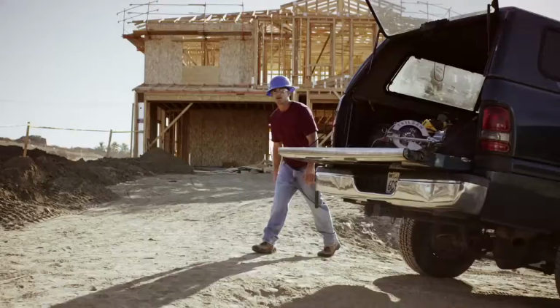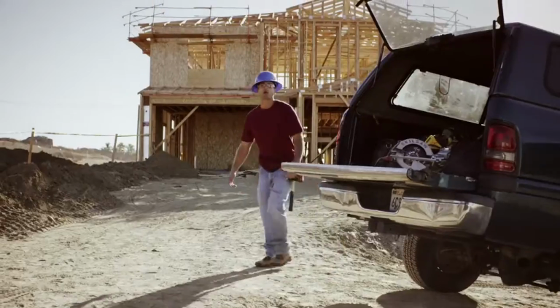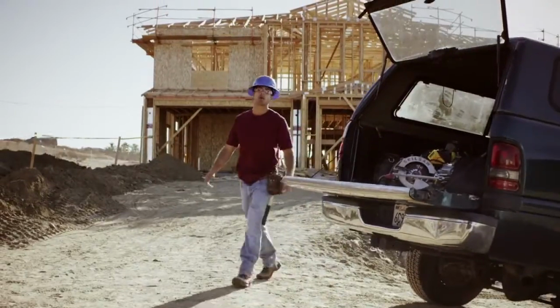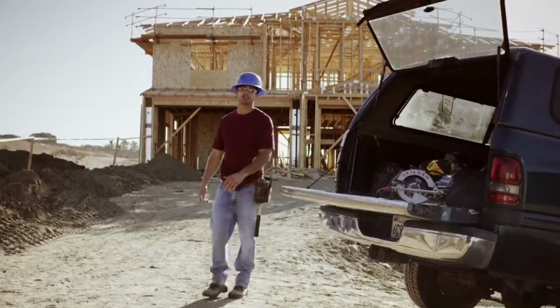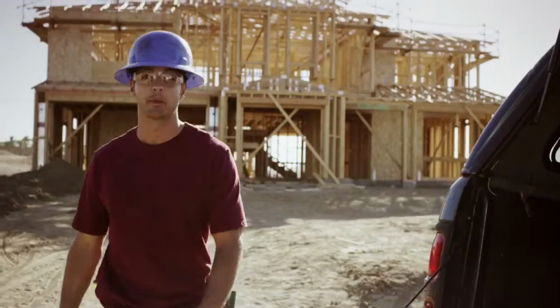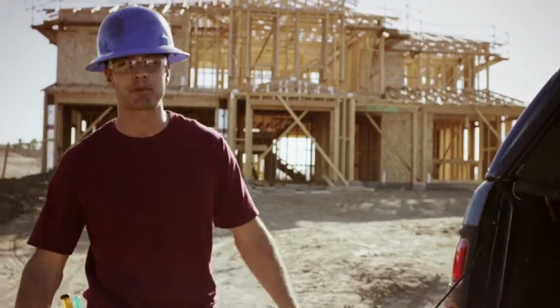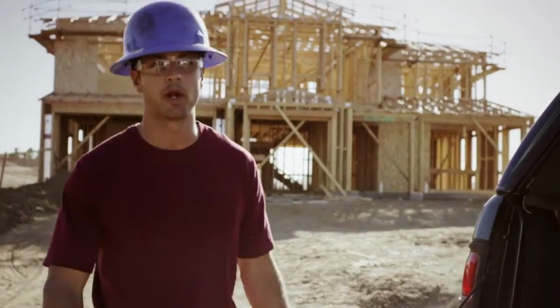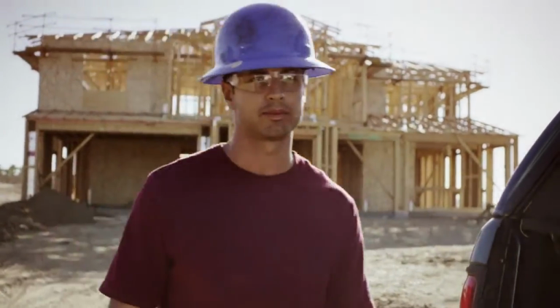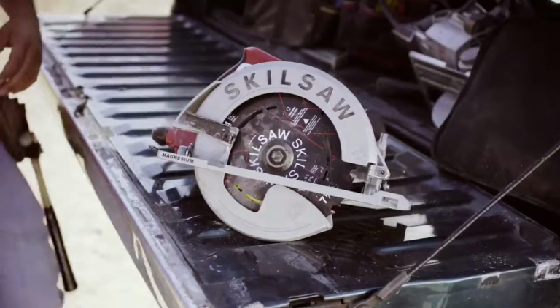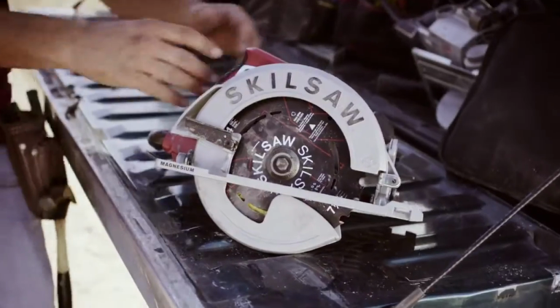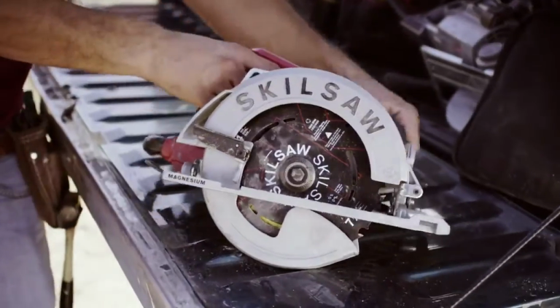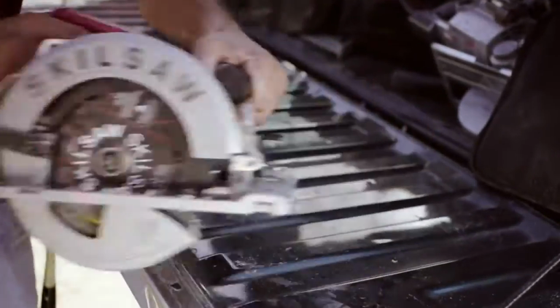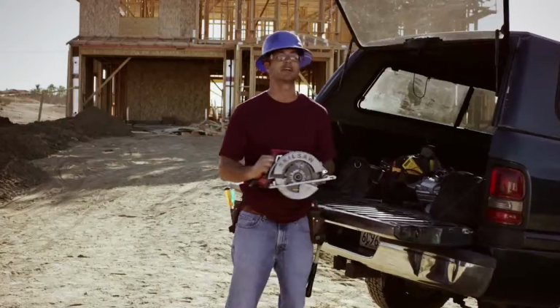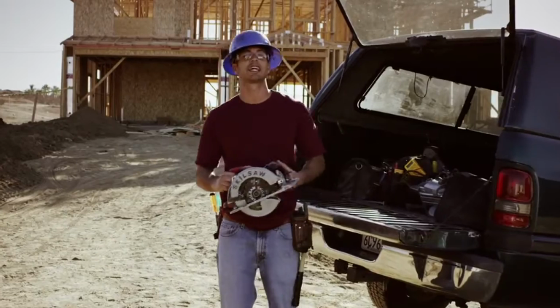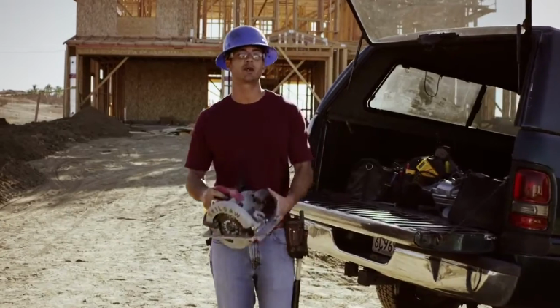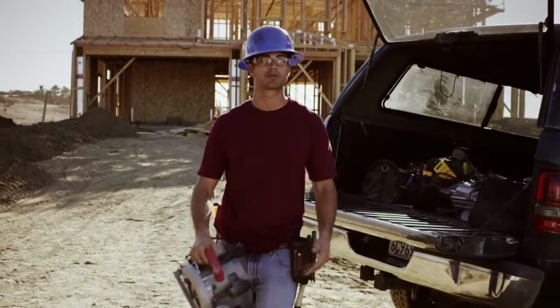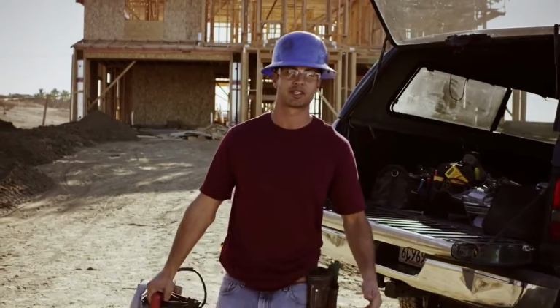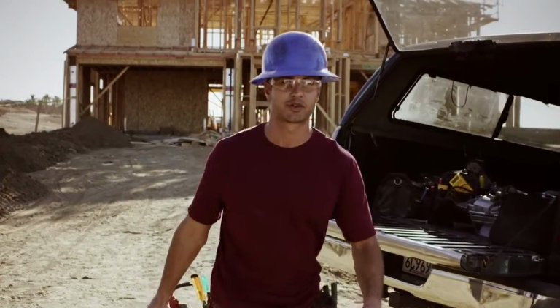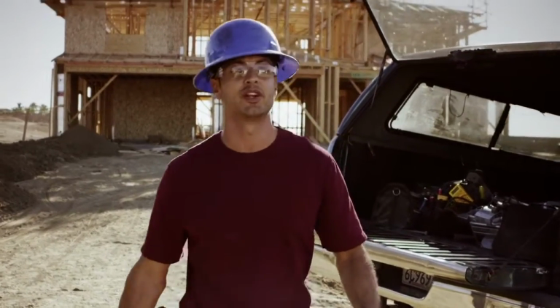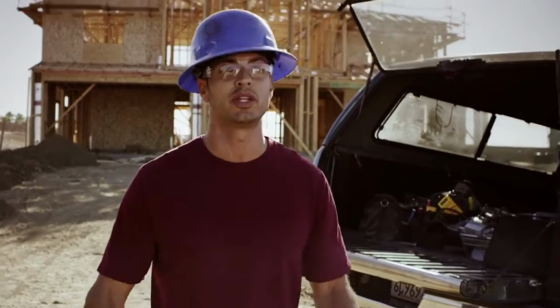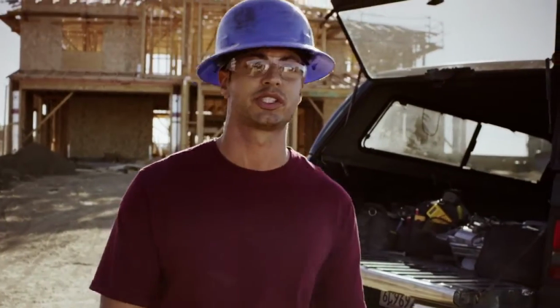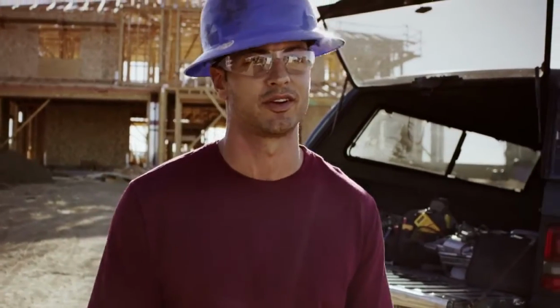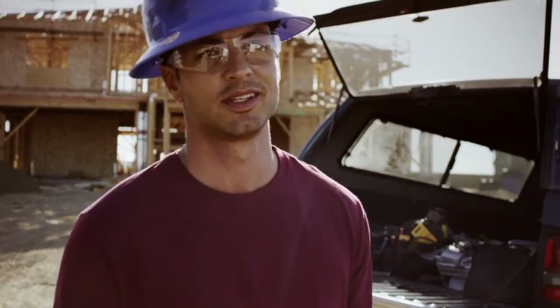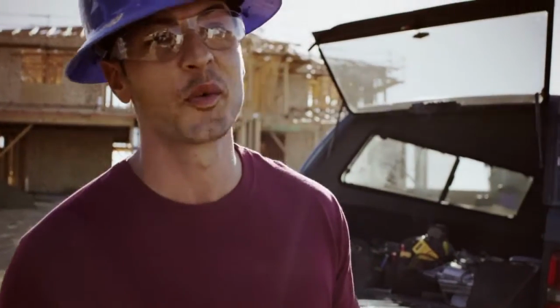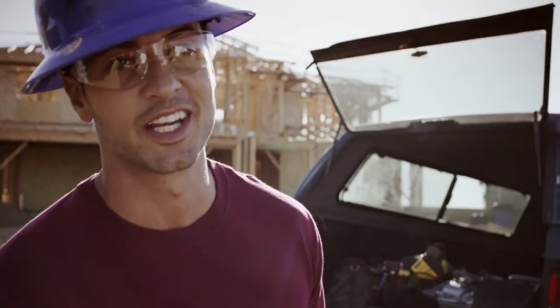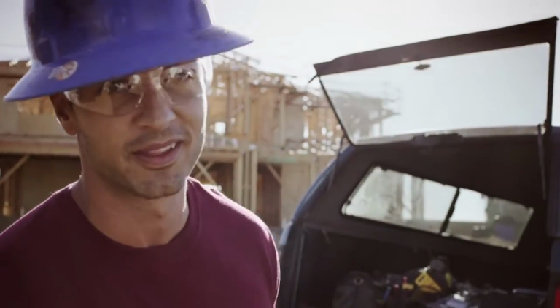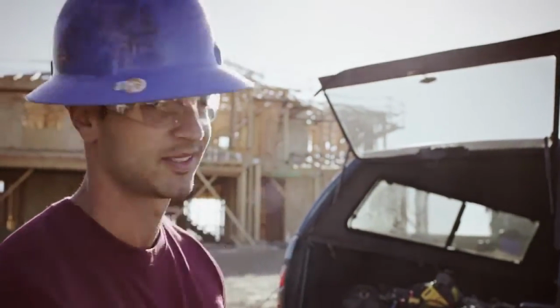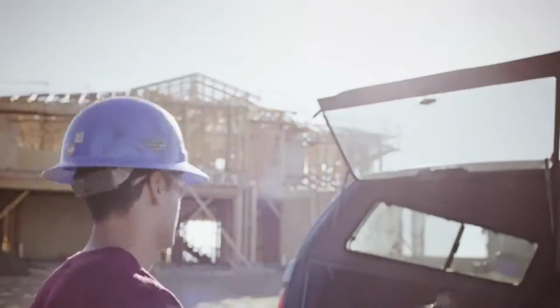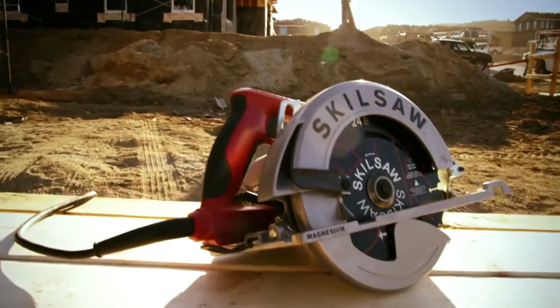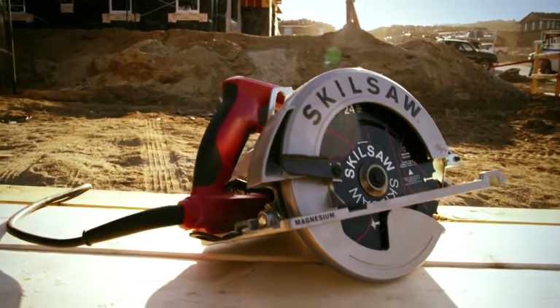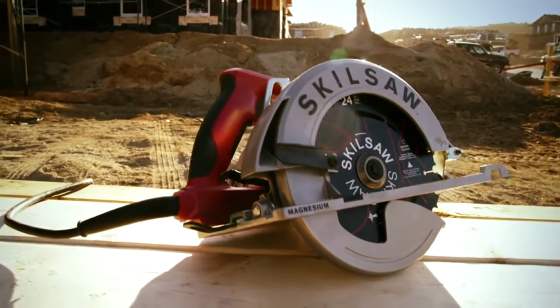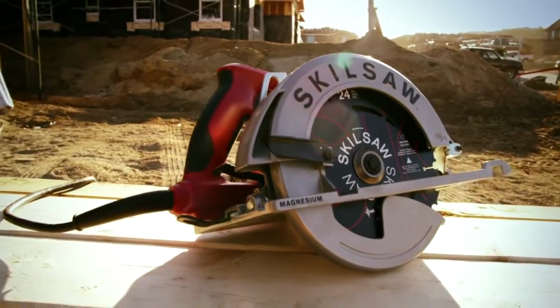We're all pros here and we take pride in our work. Skill Saw, the inventor of the legendary worm drive saw, has created a new industry standard. Wait till you hear about this — this is the new Skill Saw Sidewinder circular saw.